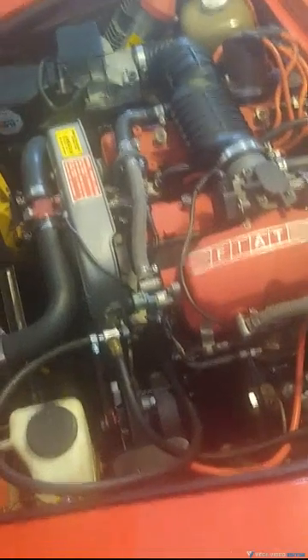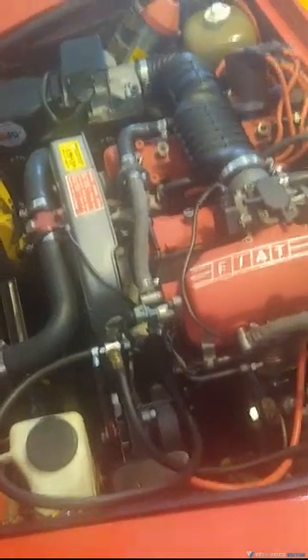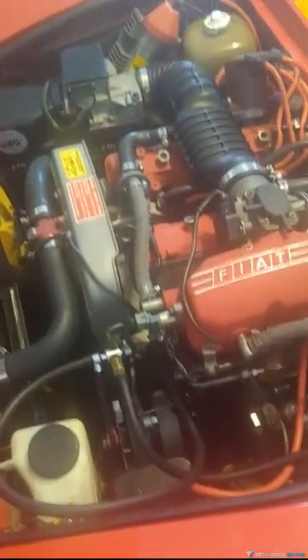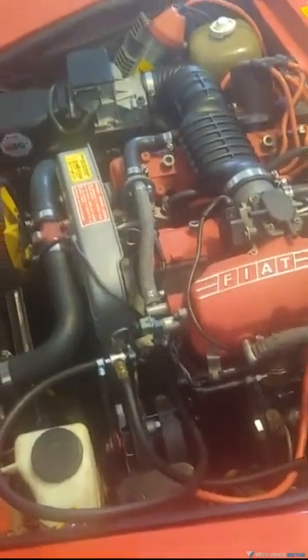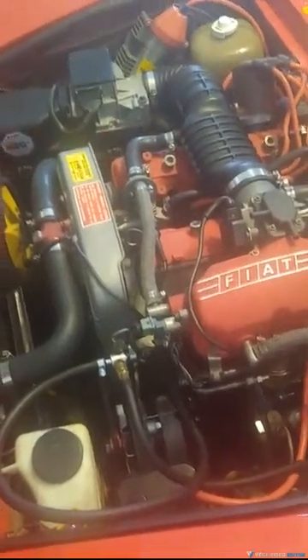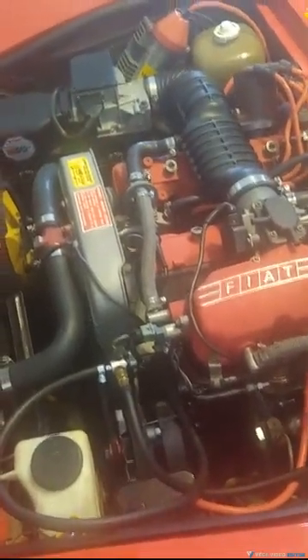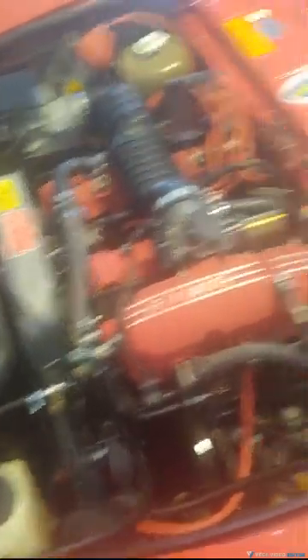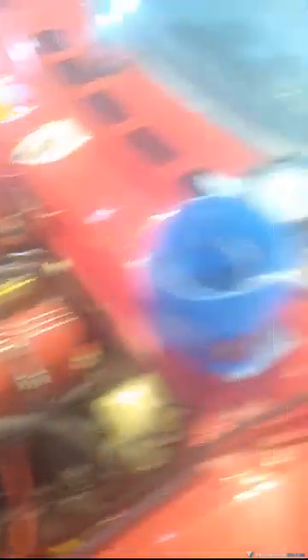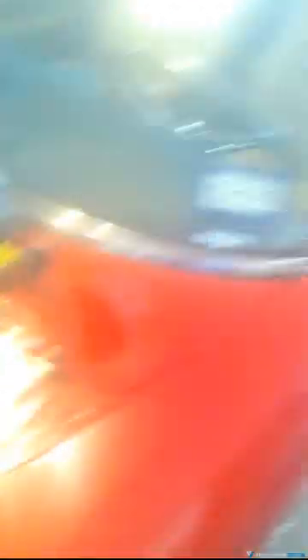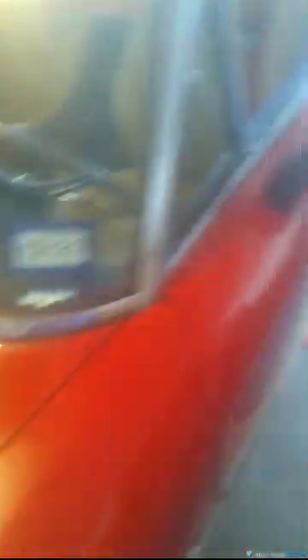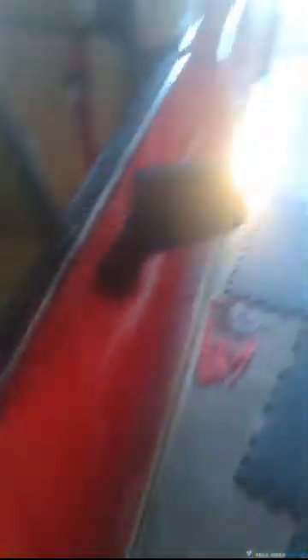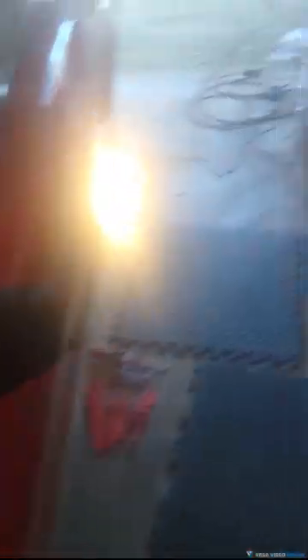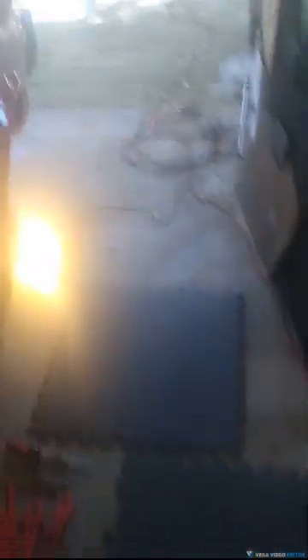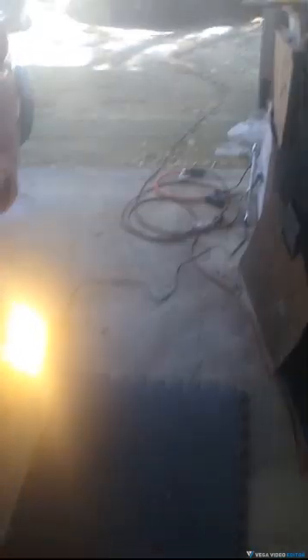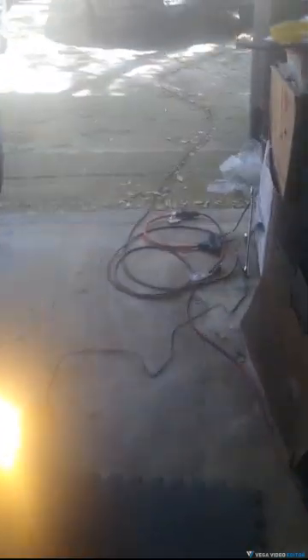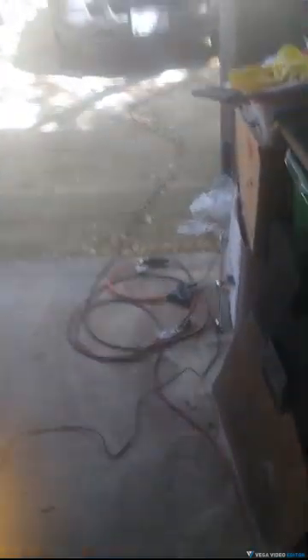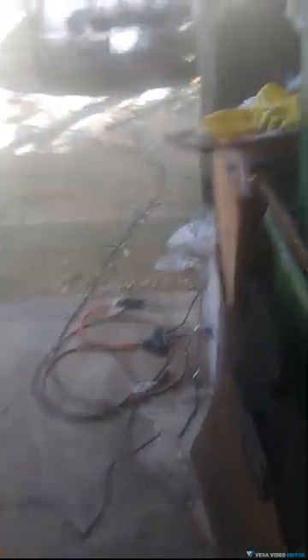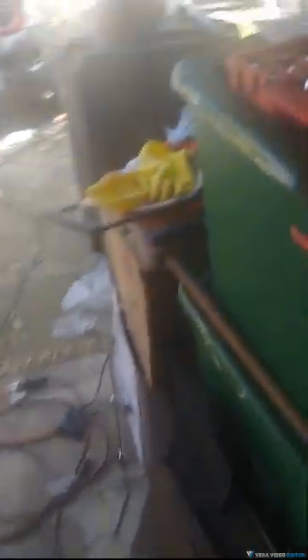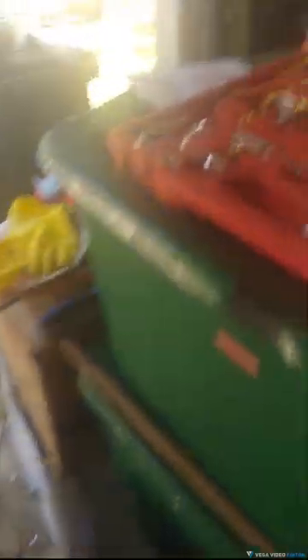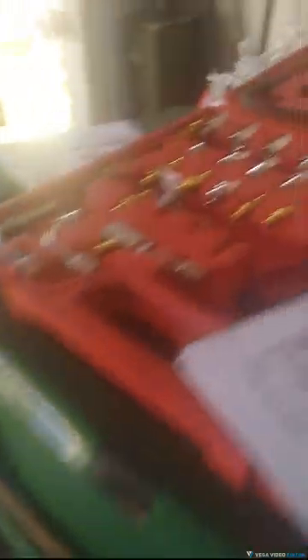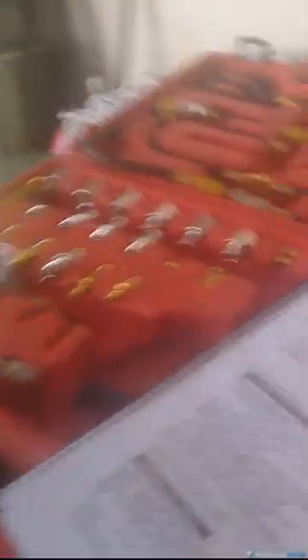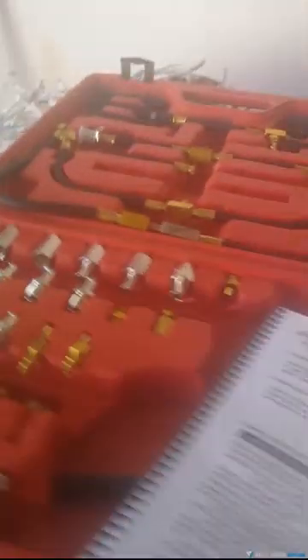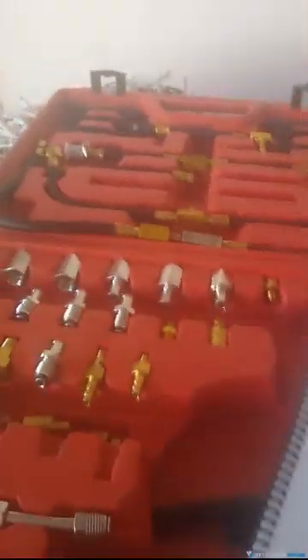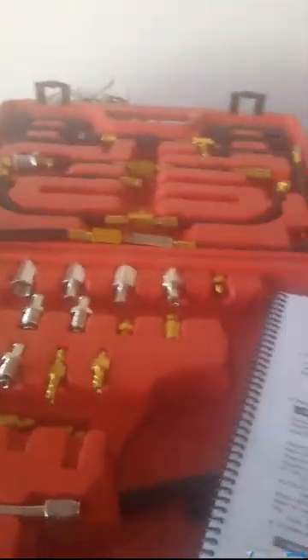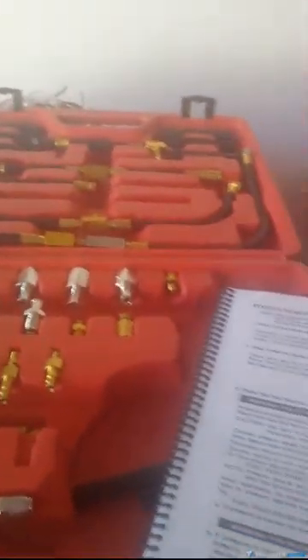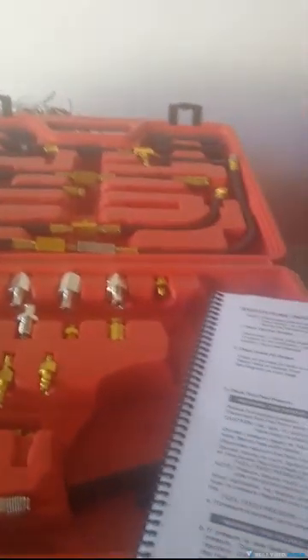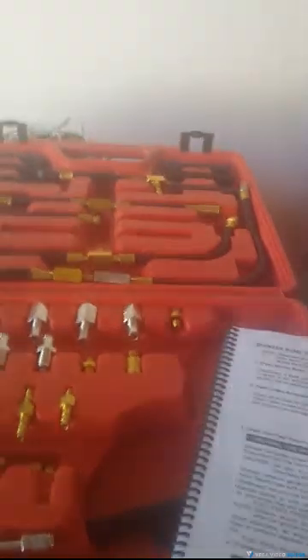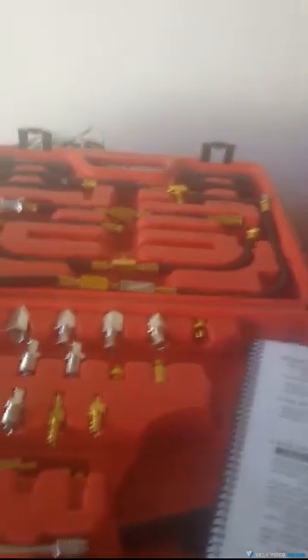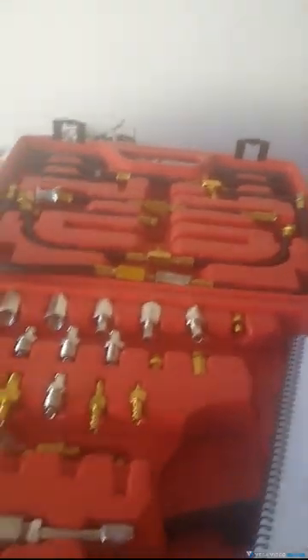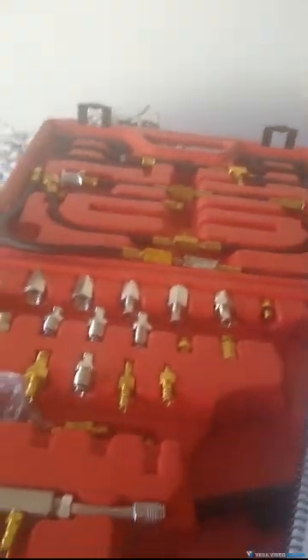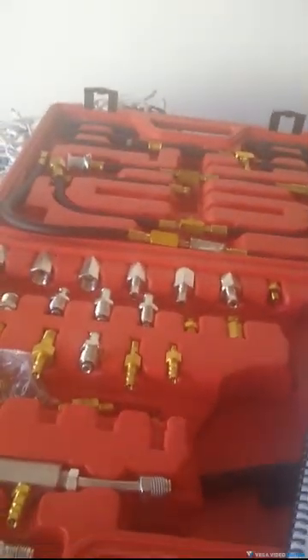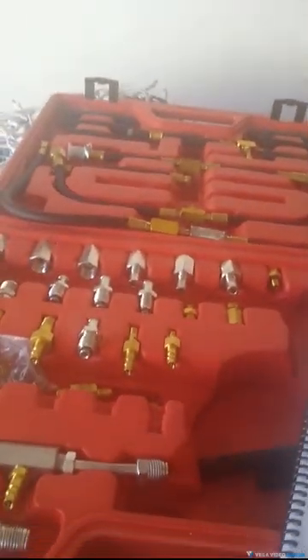What you'll need to do is purchase a fuel pressure system or tester. I went to Harbor Freight and got the larger size from Harbor Freight.